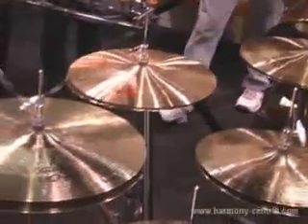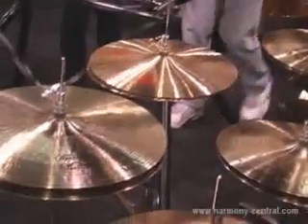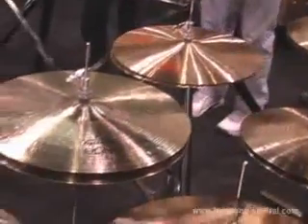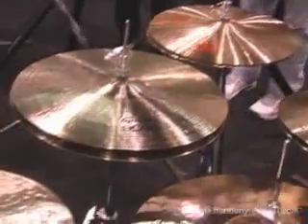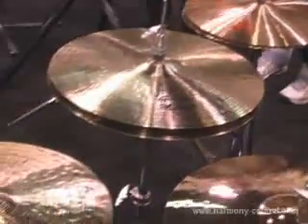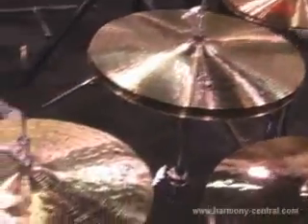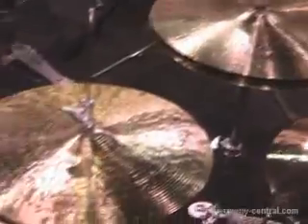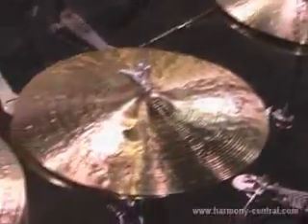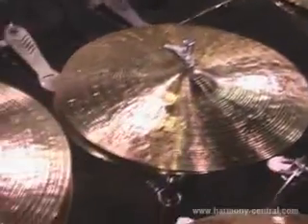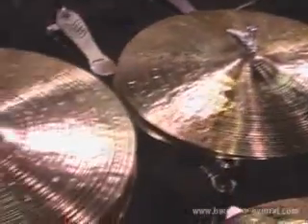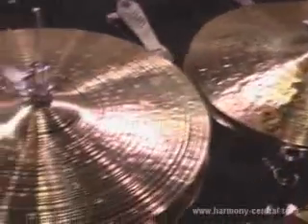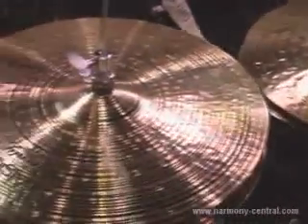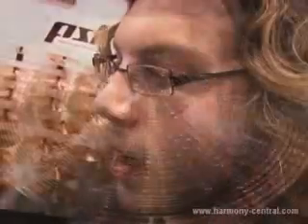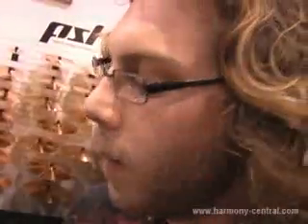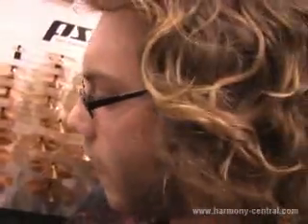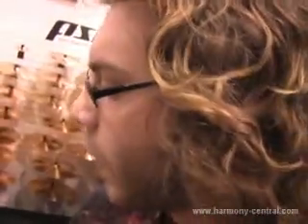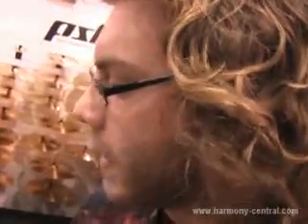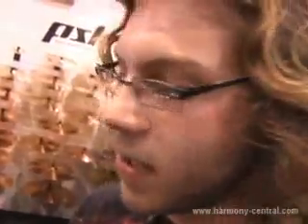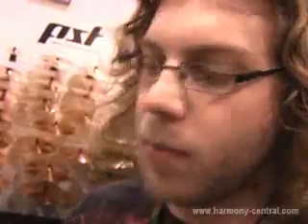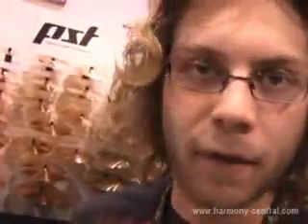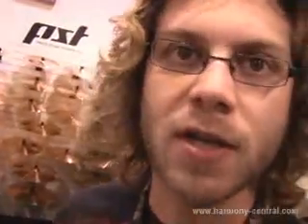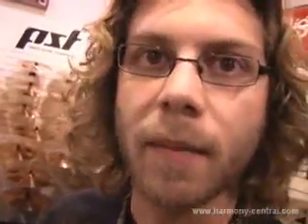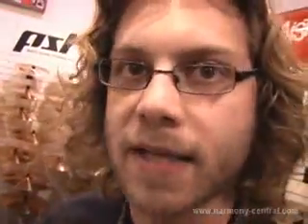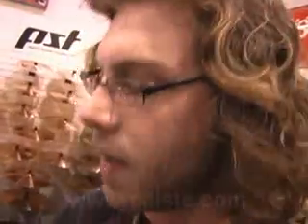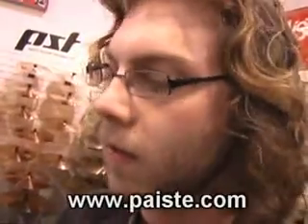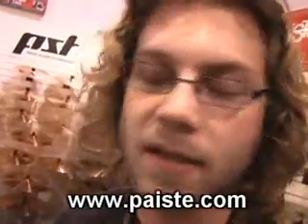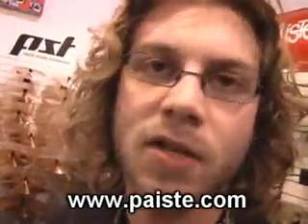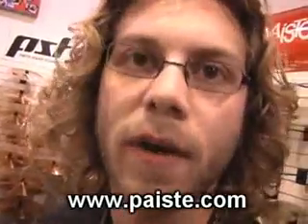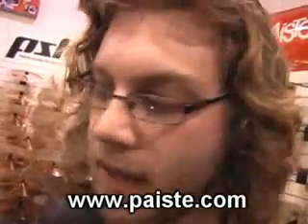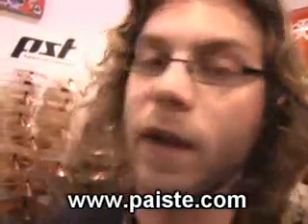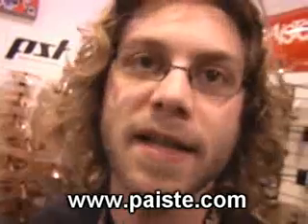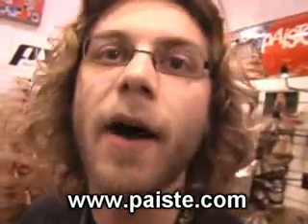And you use them mostly for — this would be more of a rock application that you would use this cymbal for. But the new part is that these all have brilliant finishes on them, and that's kind of something that's newer with the Alpha that's come out.